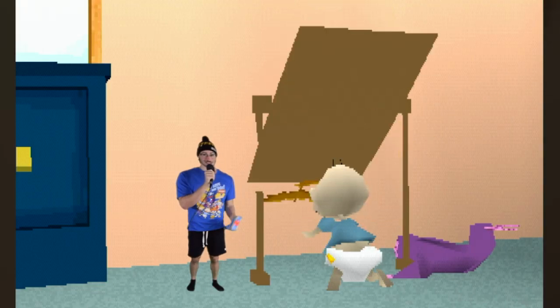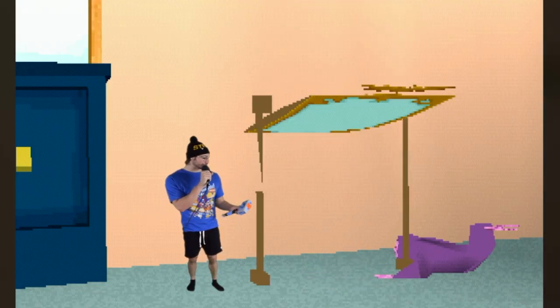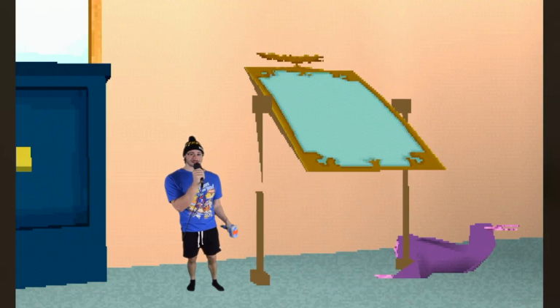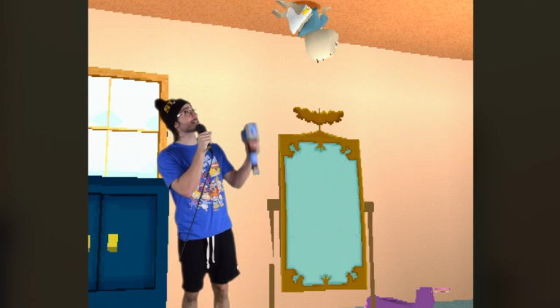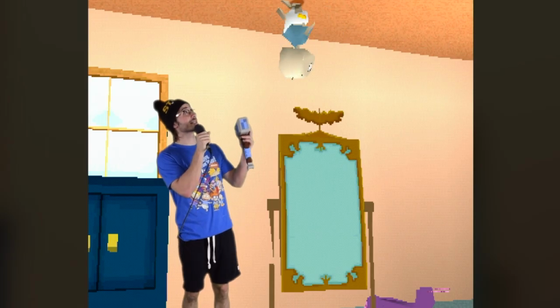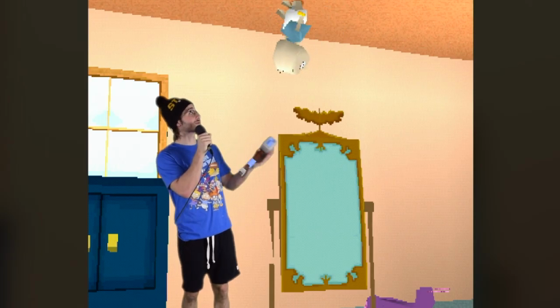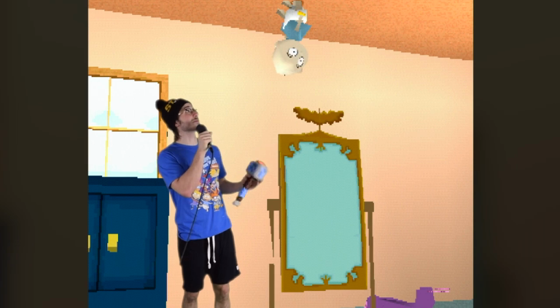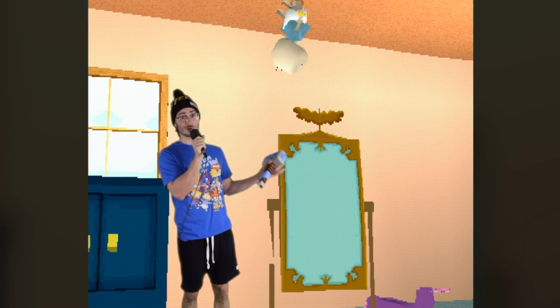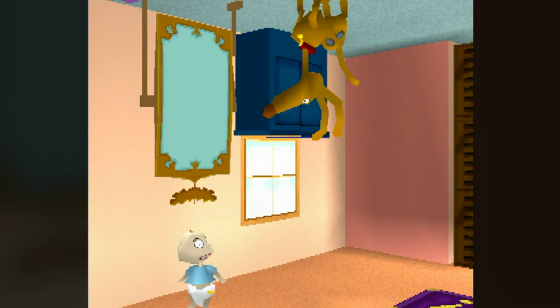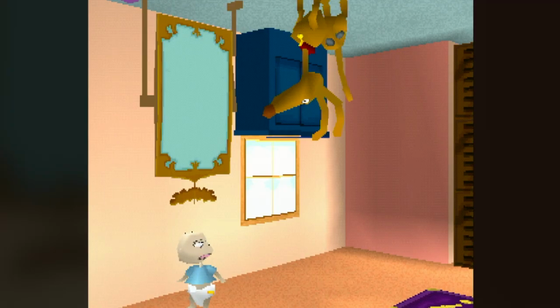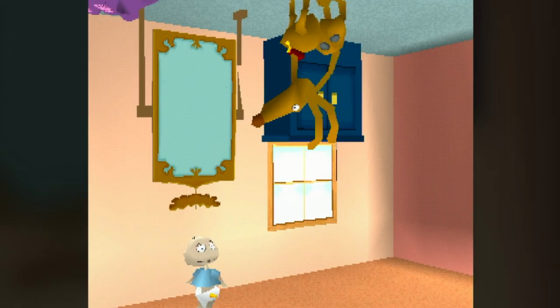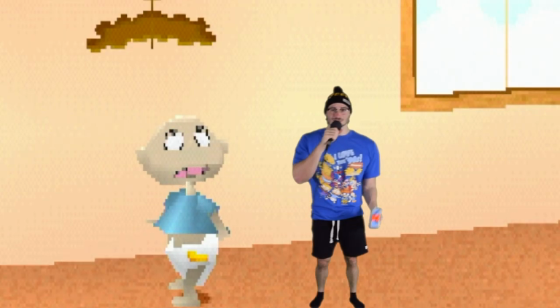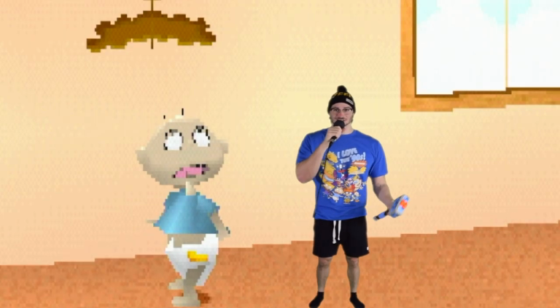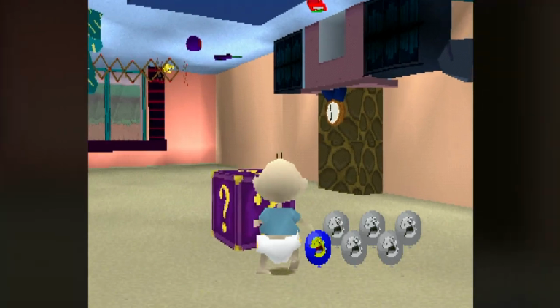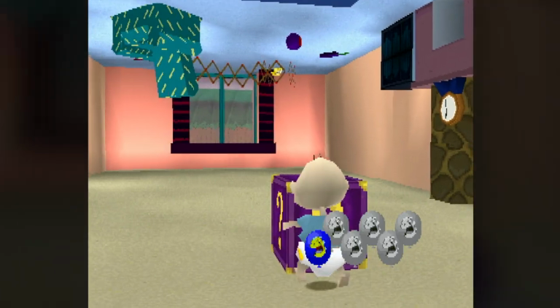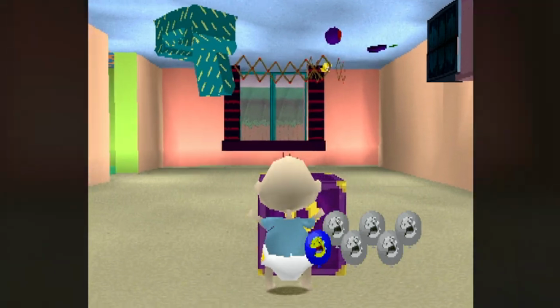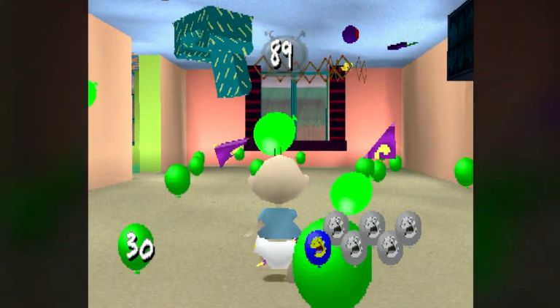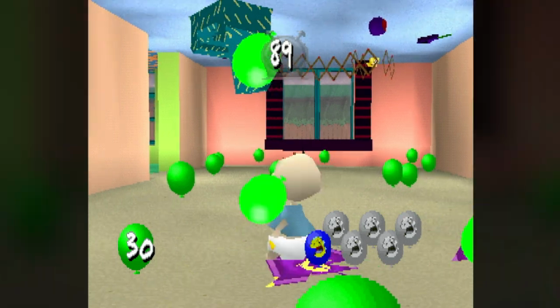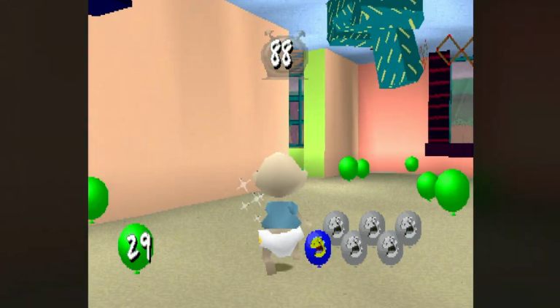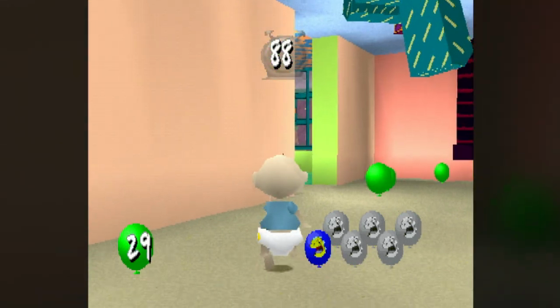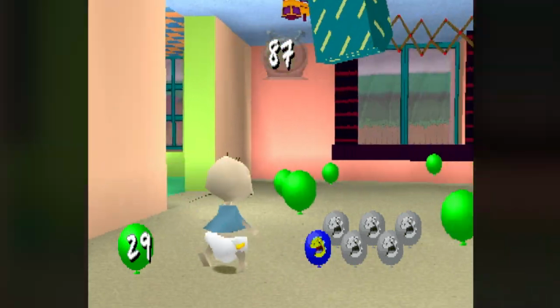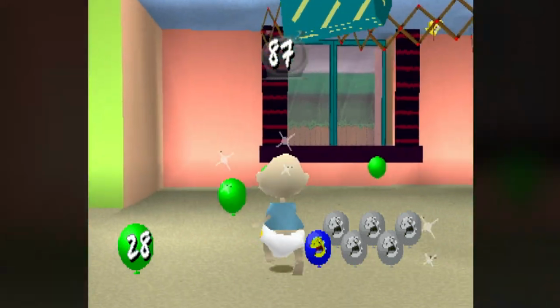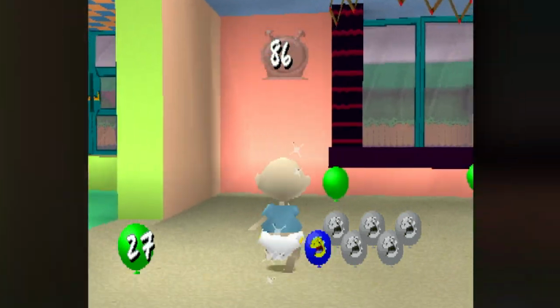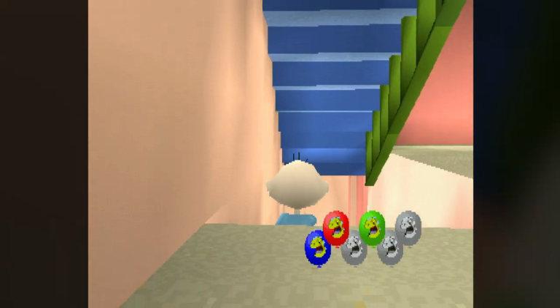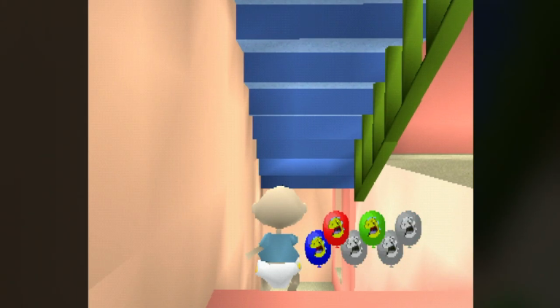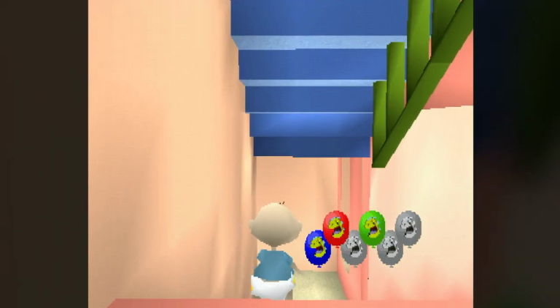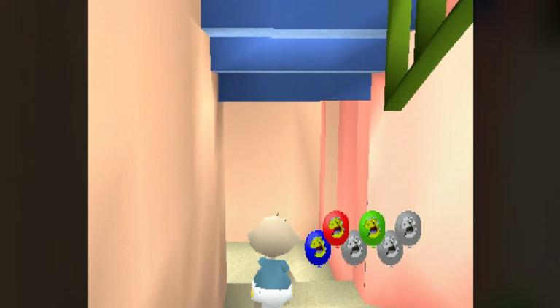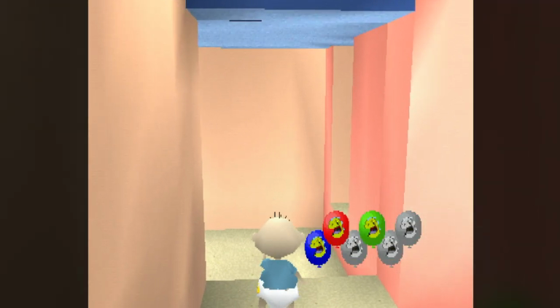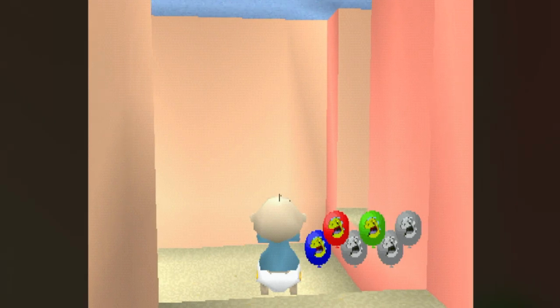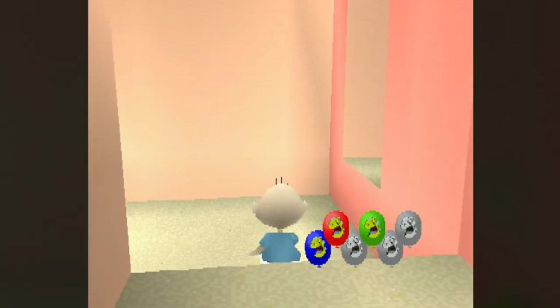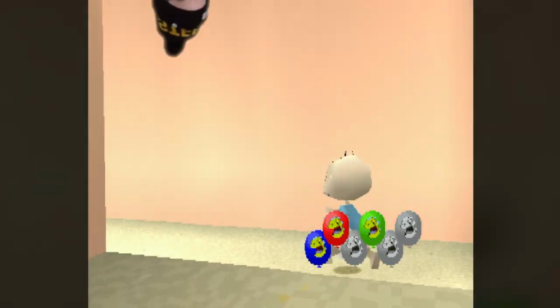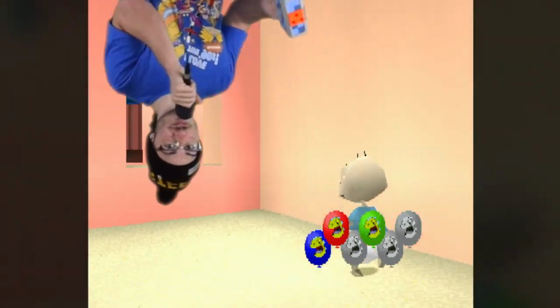Mirror Land. This level's trying to scare me — Tommy's on the ceiling and we gotta get back to normal. Now I'm on the ceiling. As one of the longest missions in the game, you just have to release balloons and collect them all six times over. It's pretty trippy to go downstairs into the upstairs though — very cool feature.